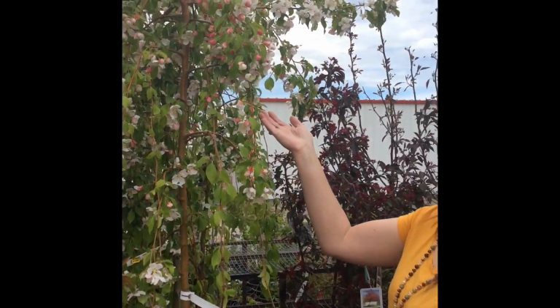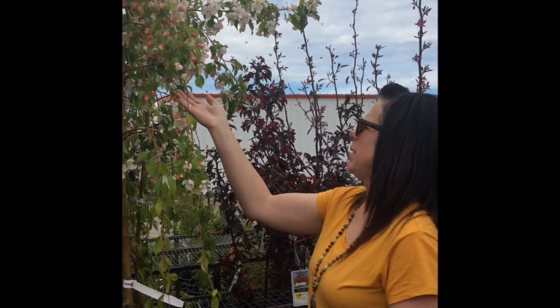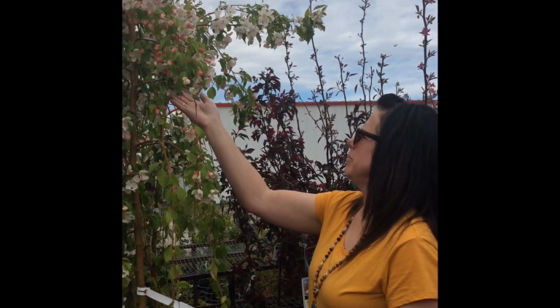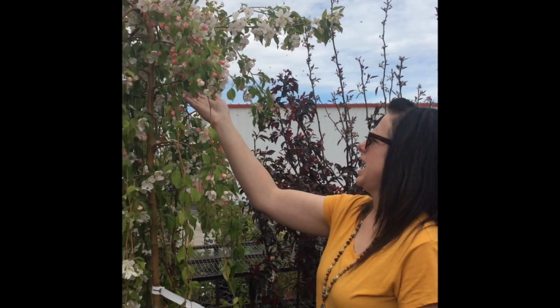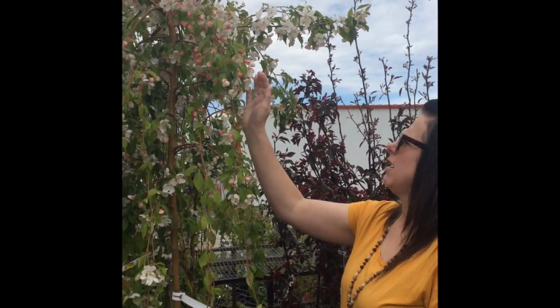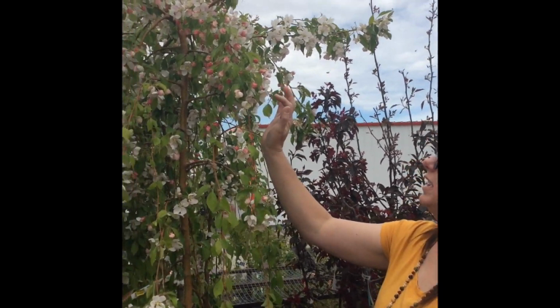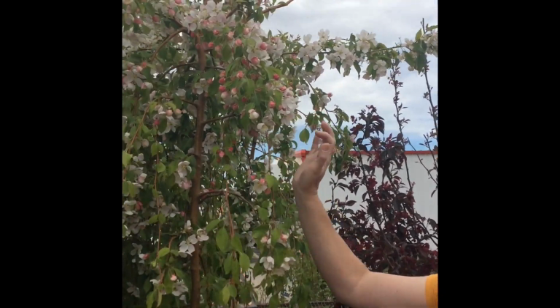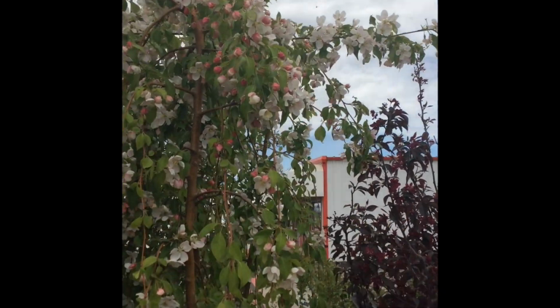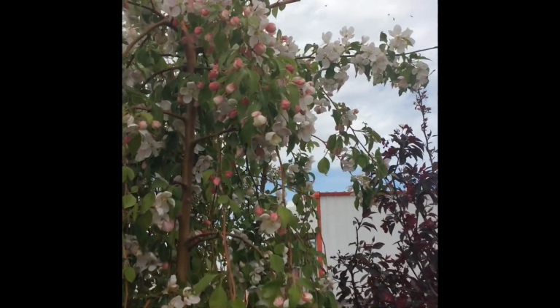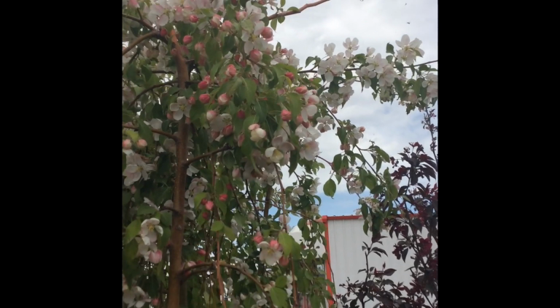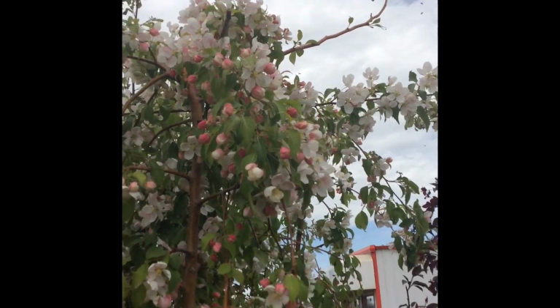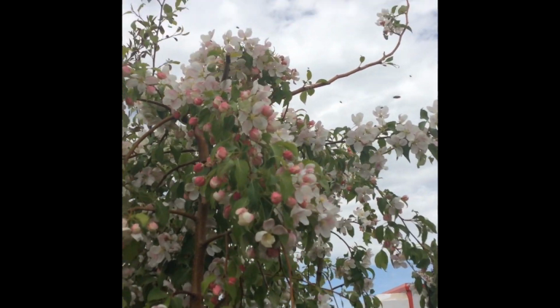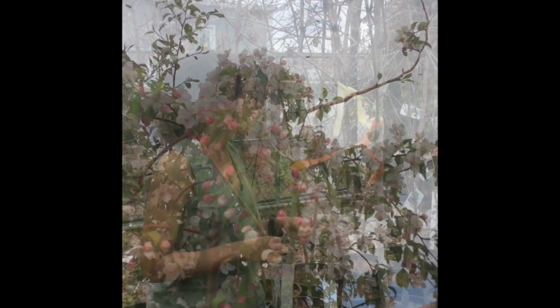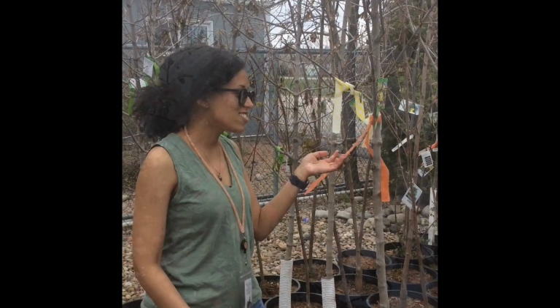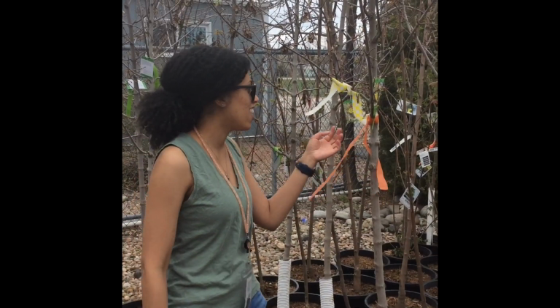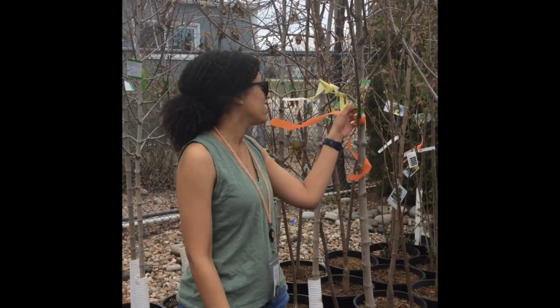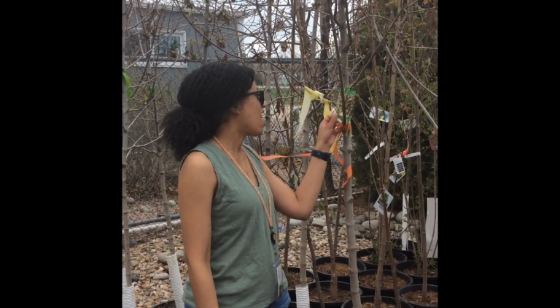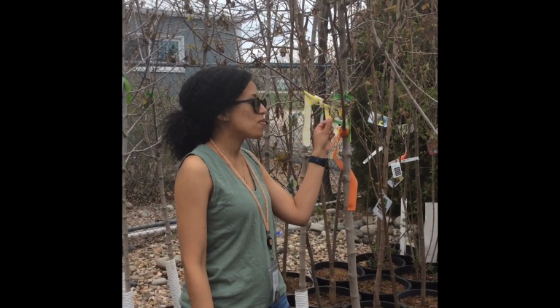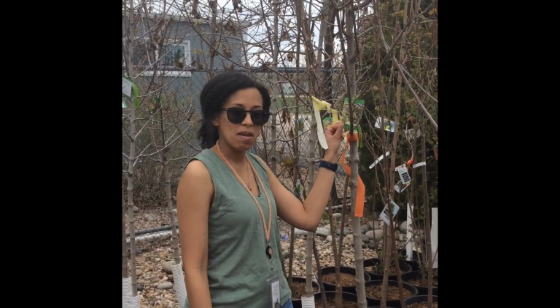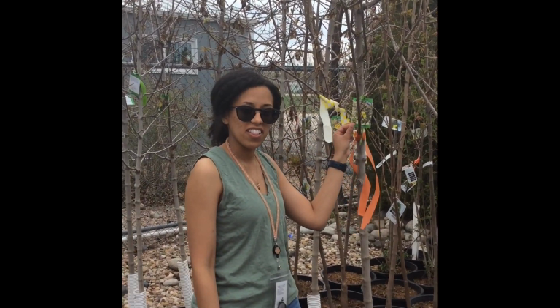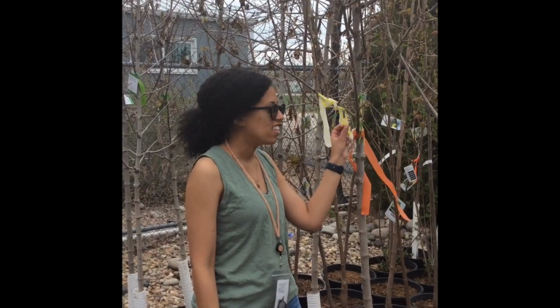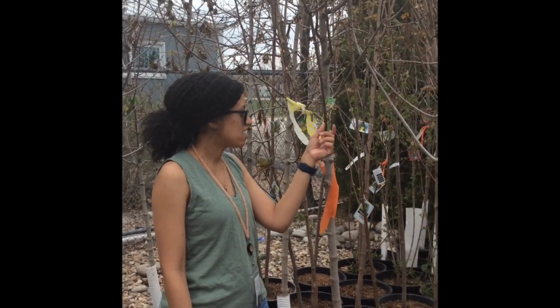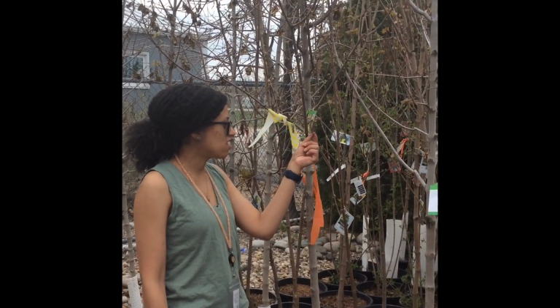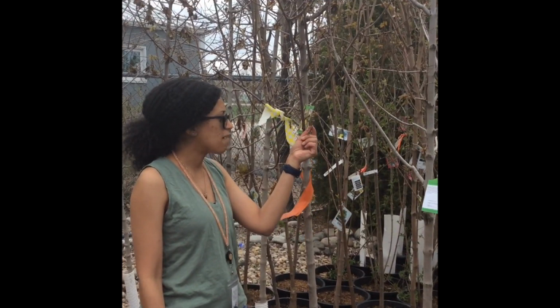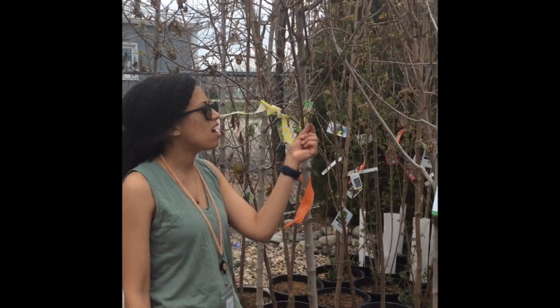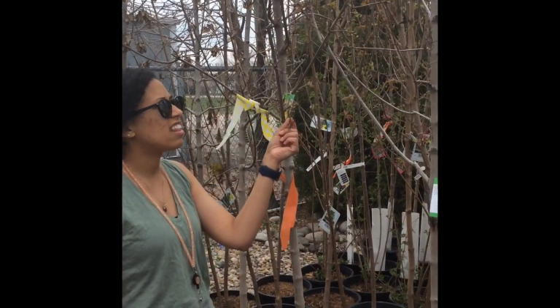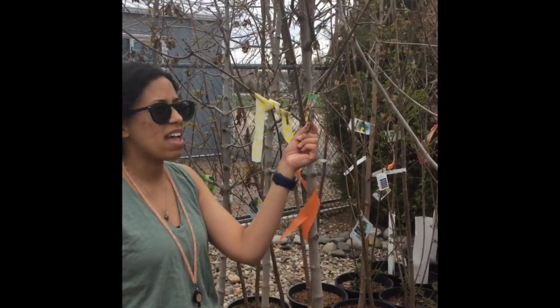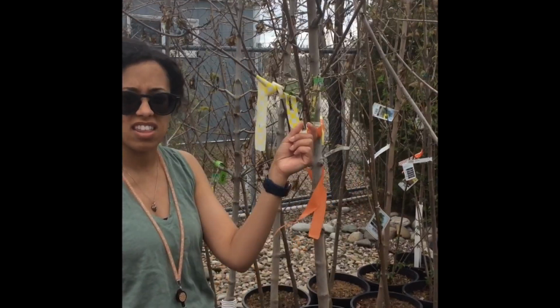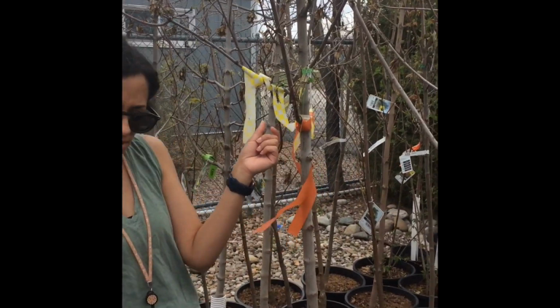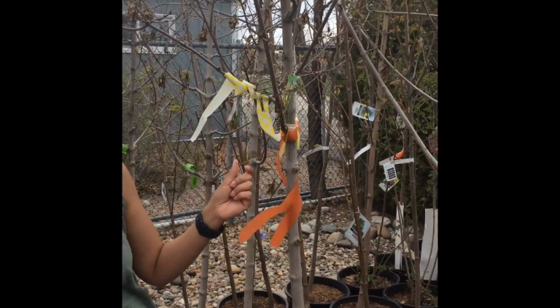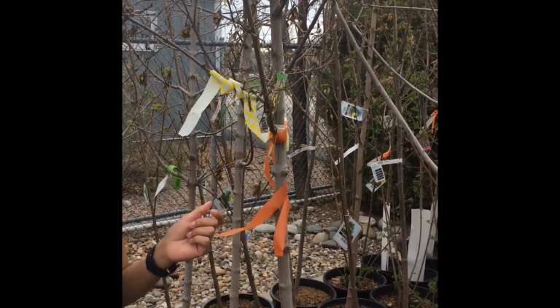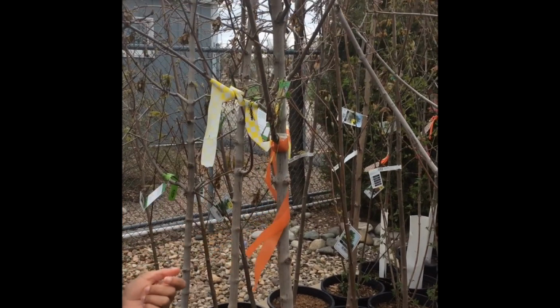We have a bumblebee hanging out on the flowers, and there's lots of bugs up there. This one is called a hot wings maple. It's got these little helicopters on it, and they come down and they fly just like a helicopter.